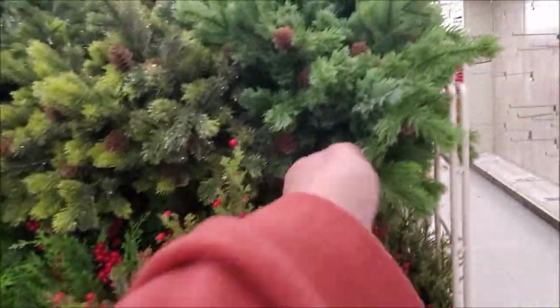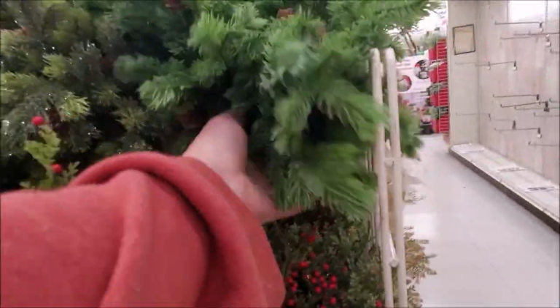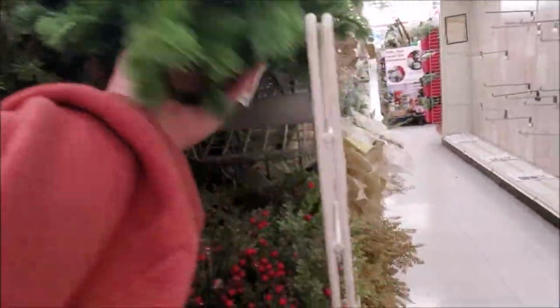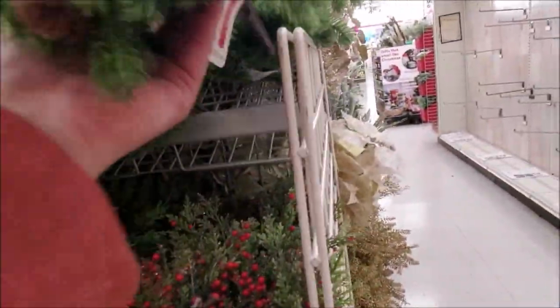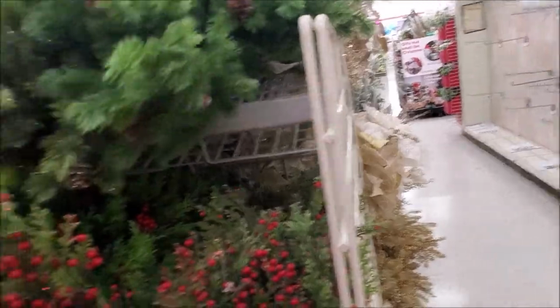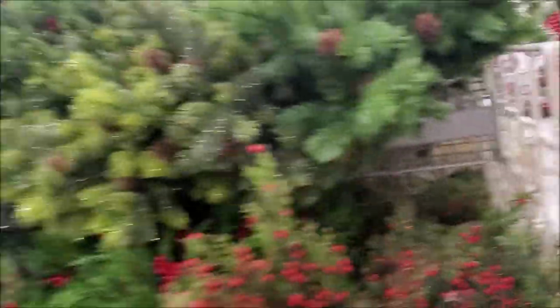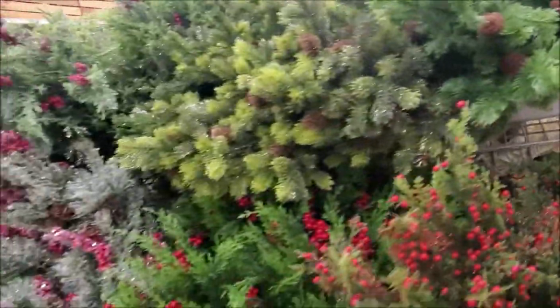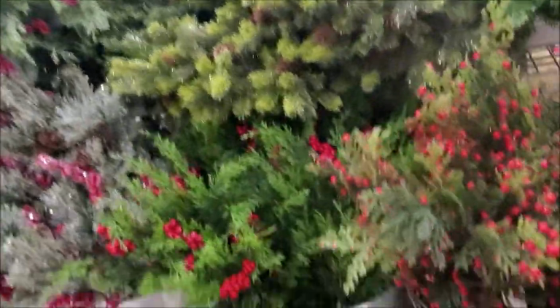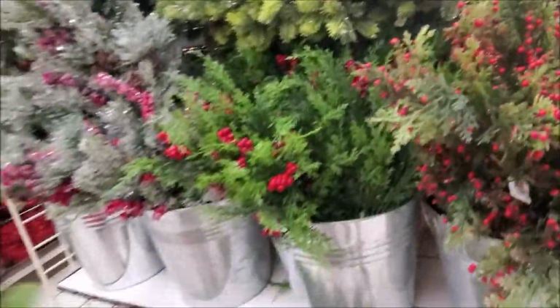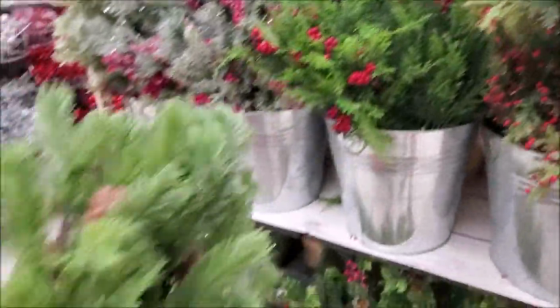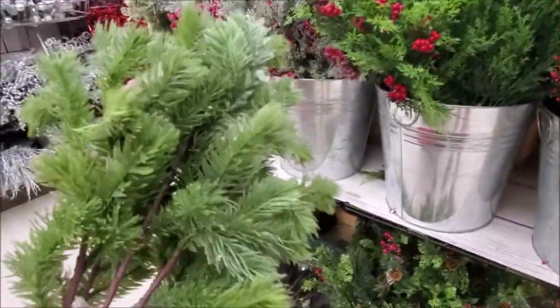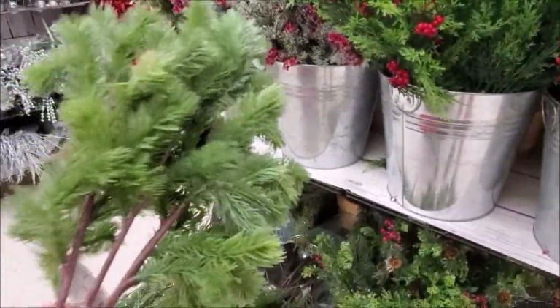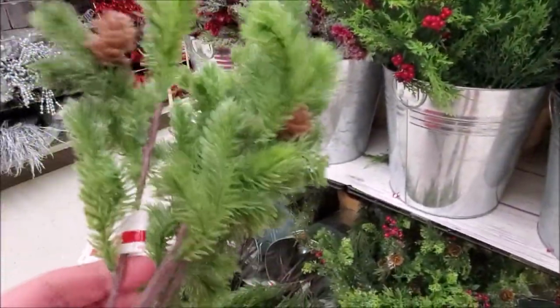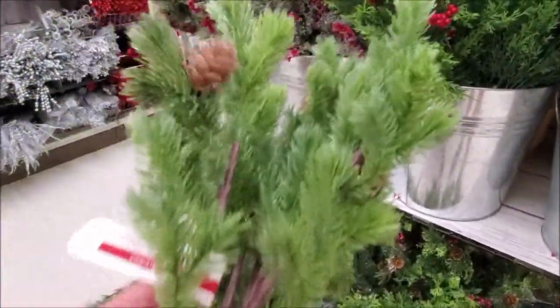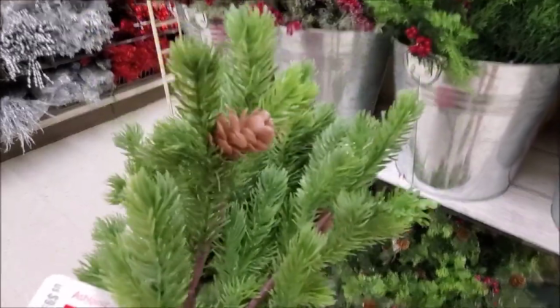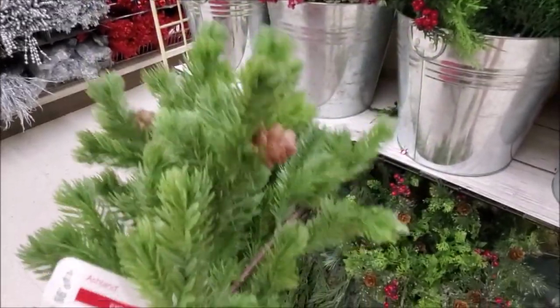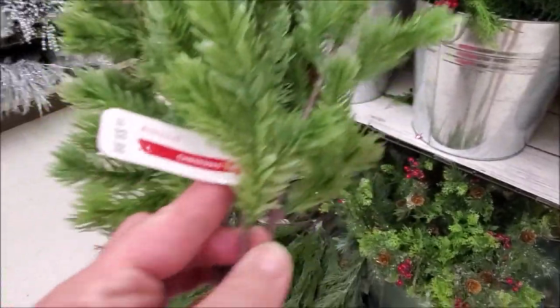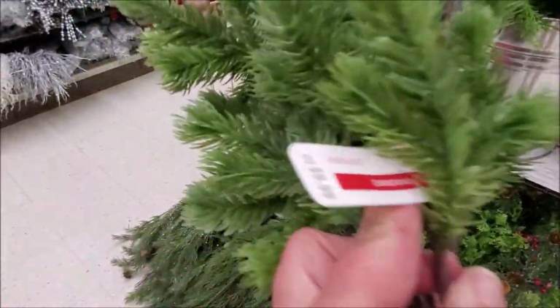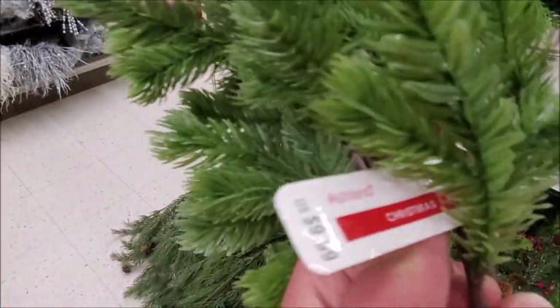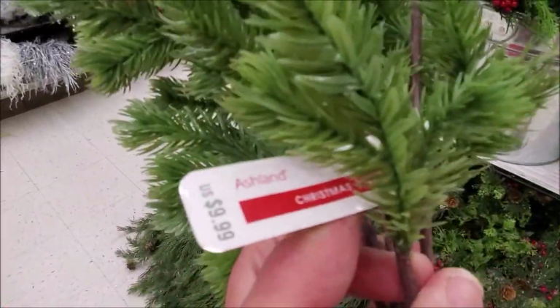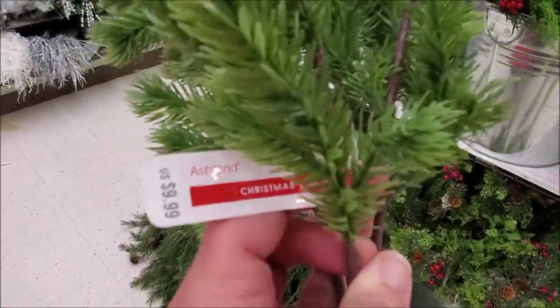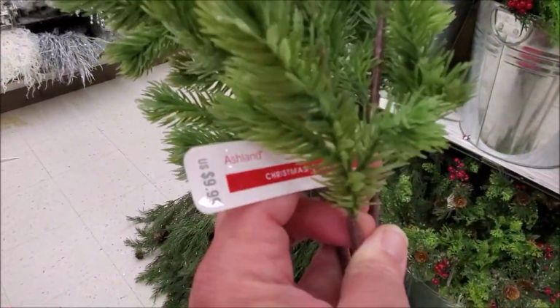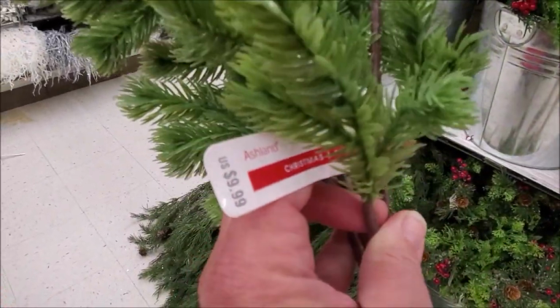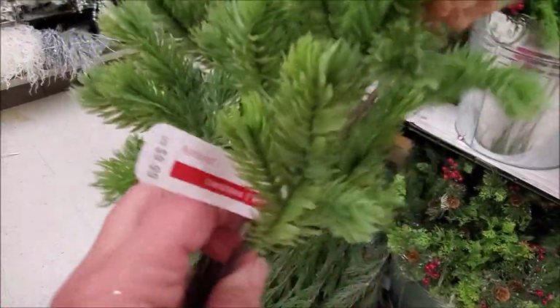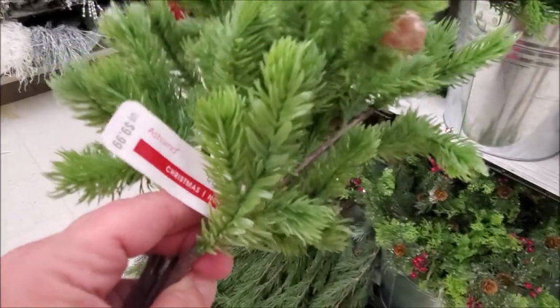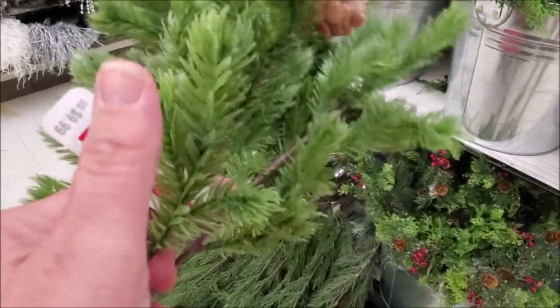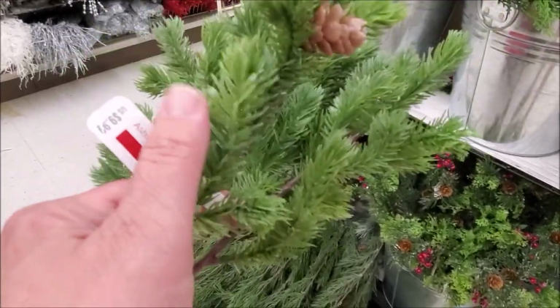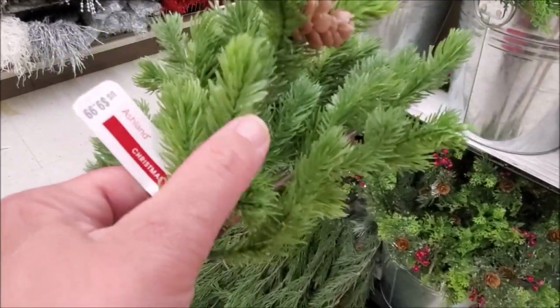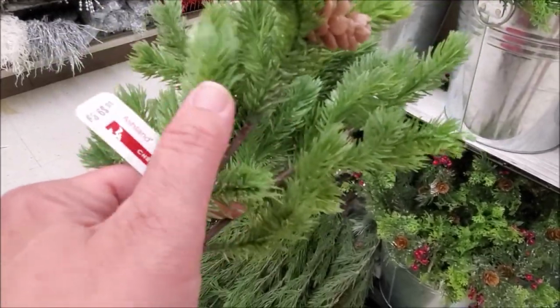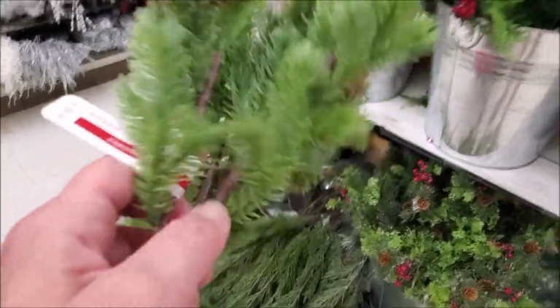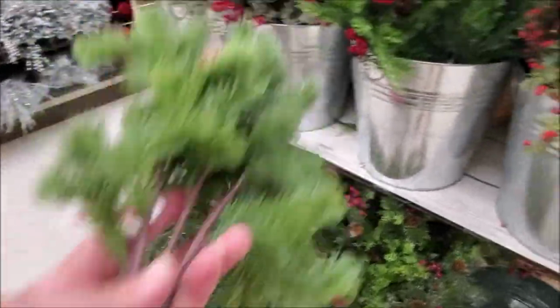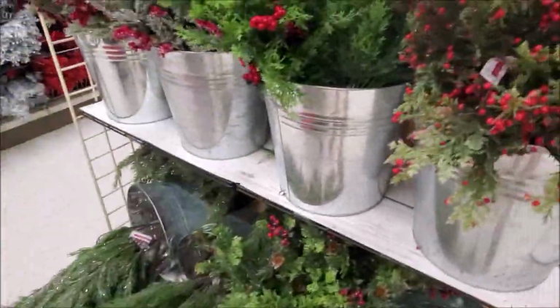I am still on the lookout for some greenery picks and these might be it. I thought these looked very lifelike — I really like the little pine cones on them and they were super soft. So these might be the ones I'll go with, but I will wait and see. I really loved those.